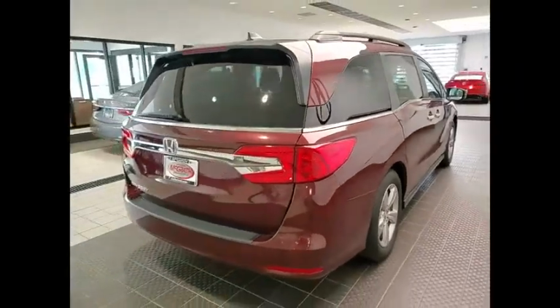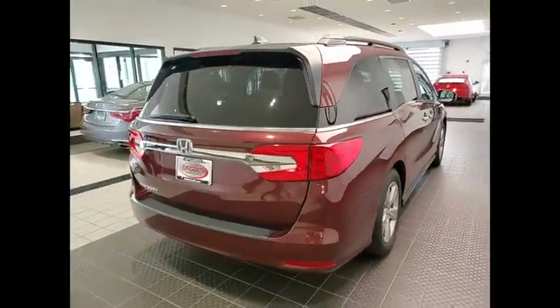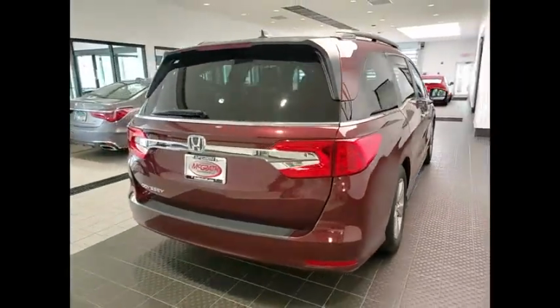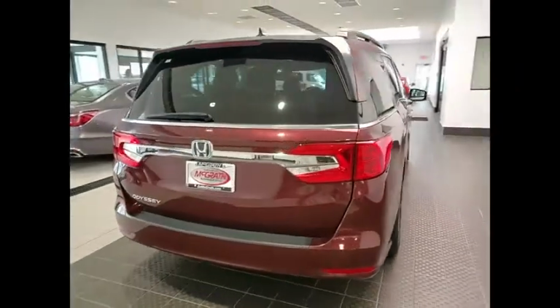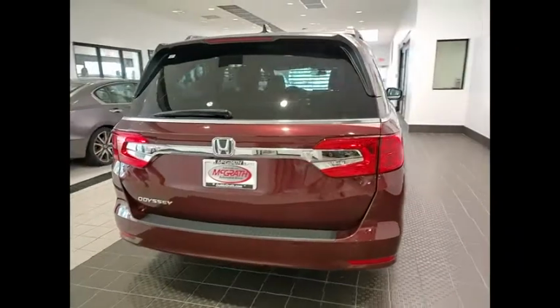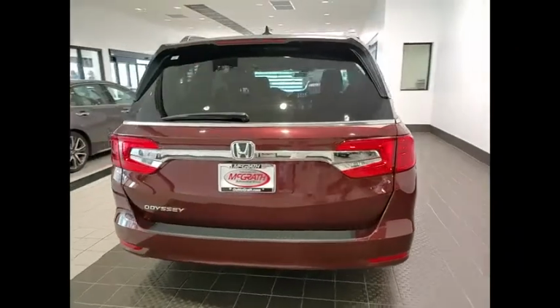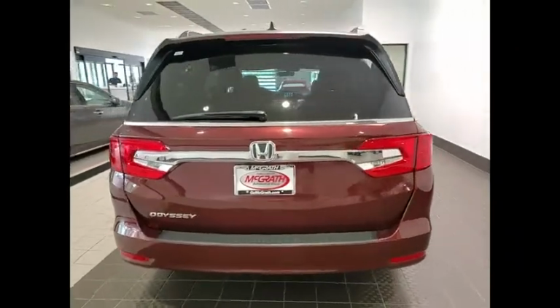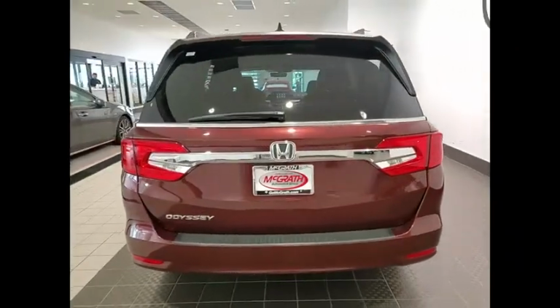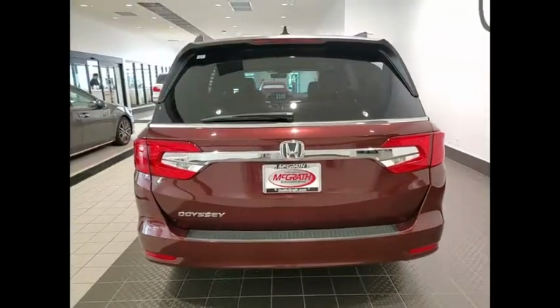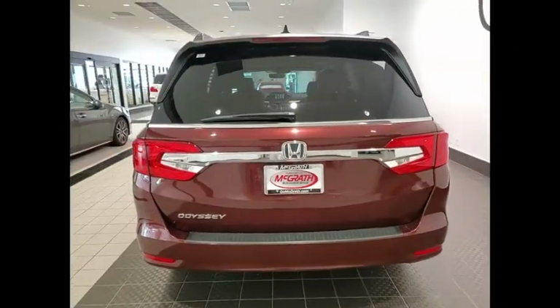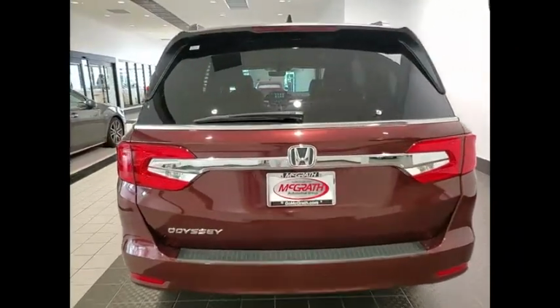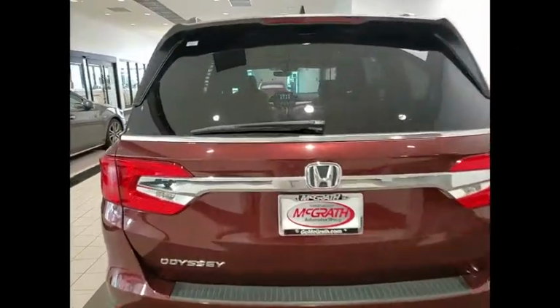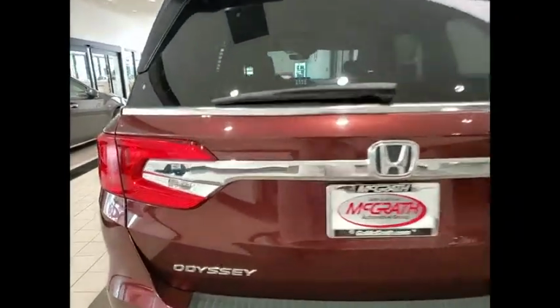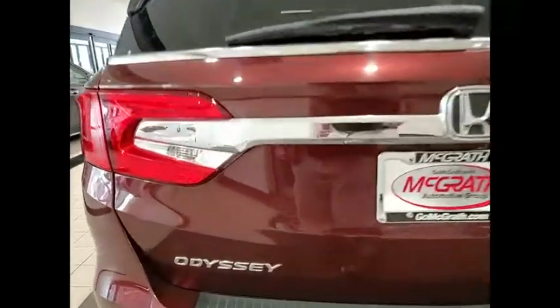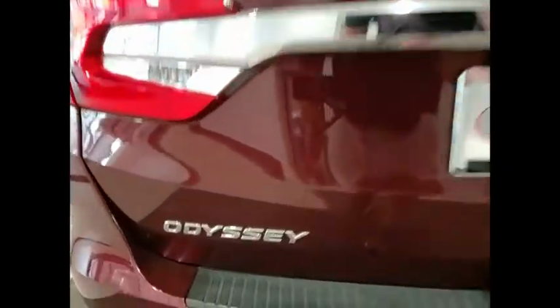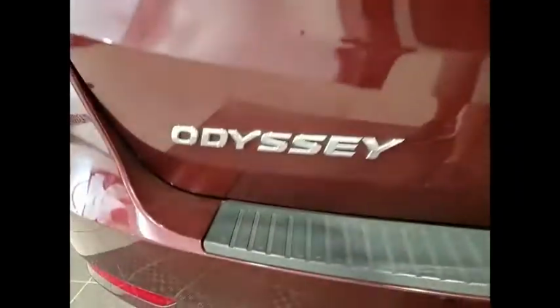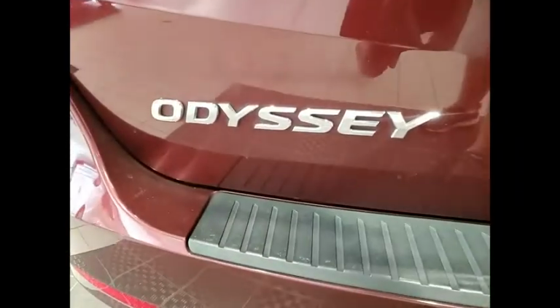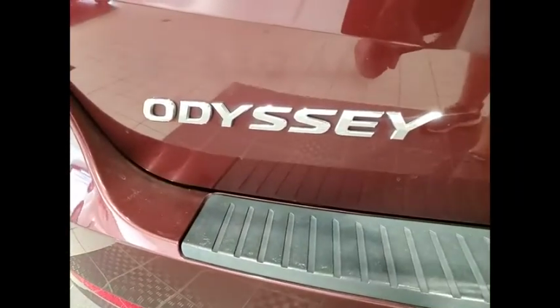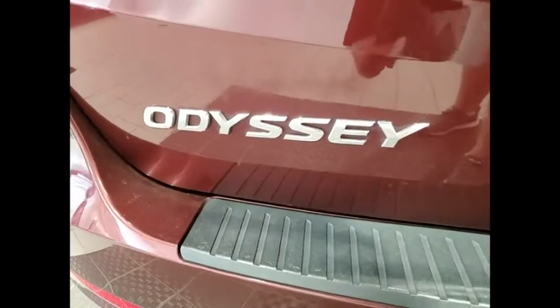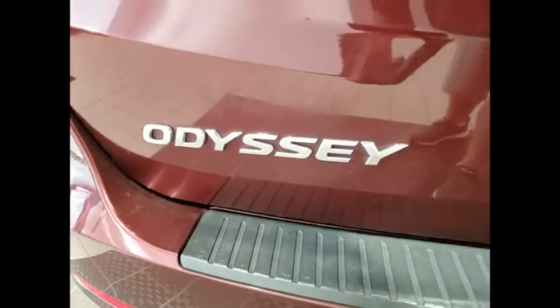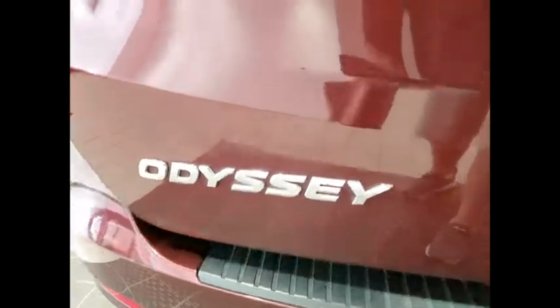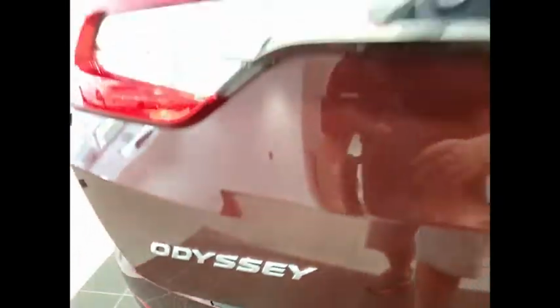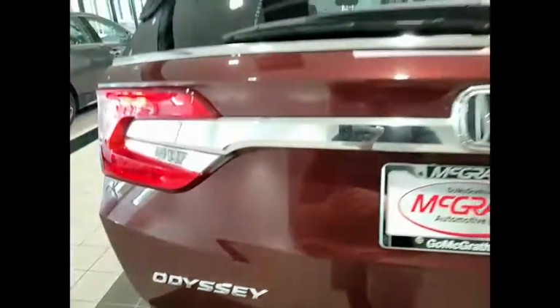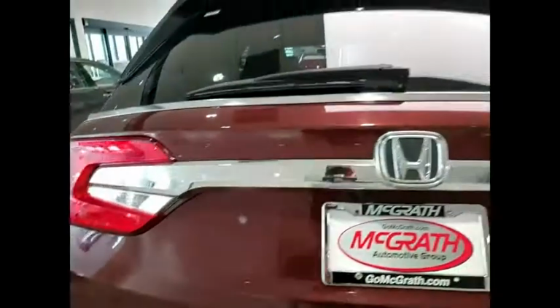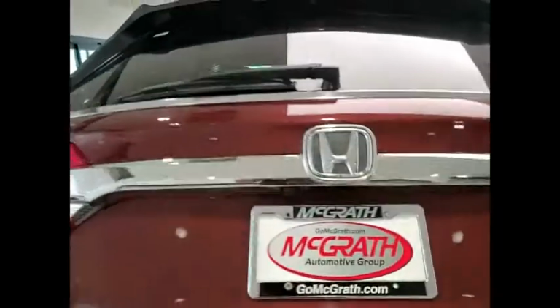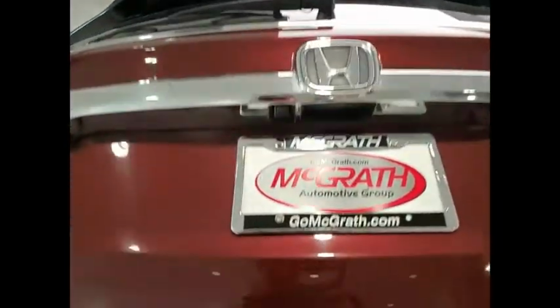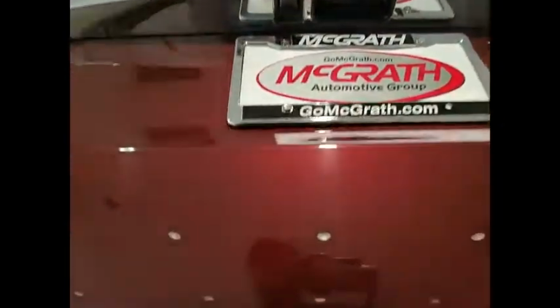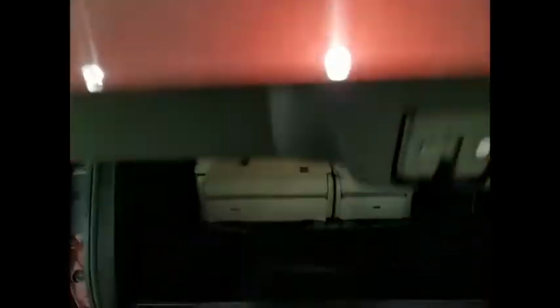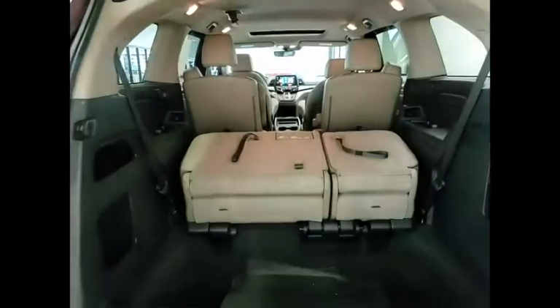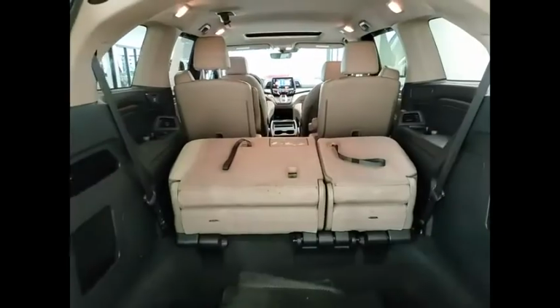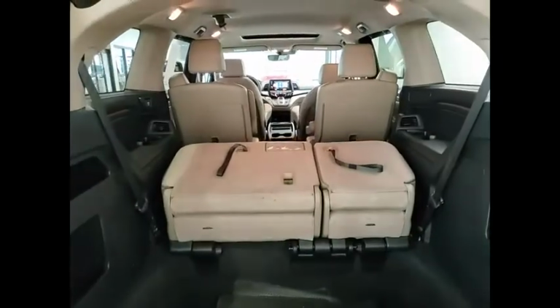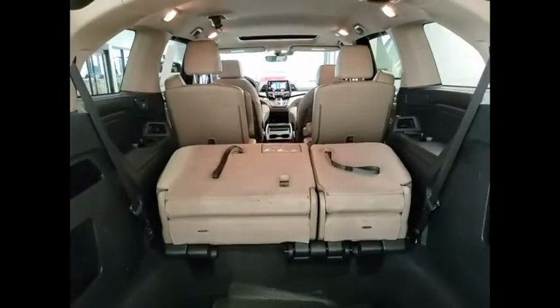This vehicle has less than 75,000 miles. Here are some of this vehicle's great options: tire pressure monitor, blind spot monitor, heated mirrors, electronic stability control, alloy wheels.